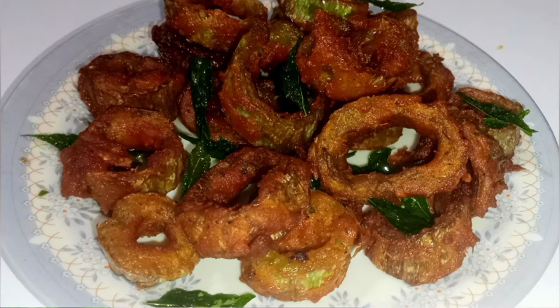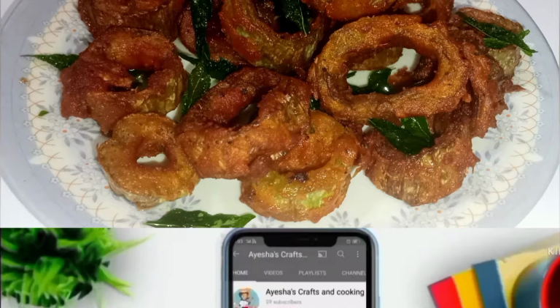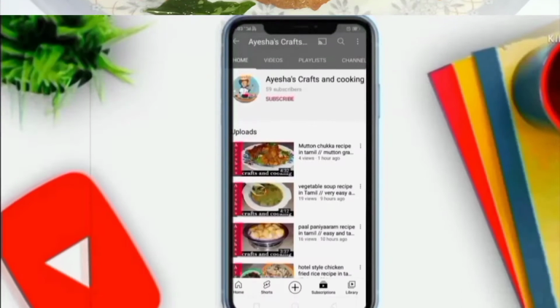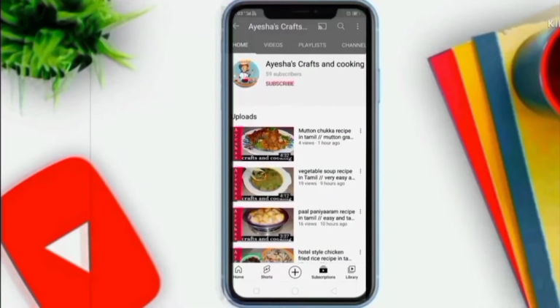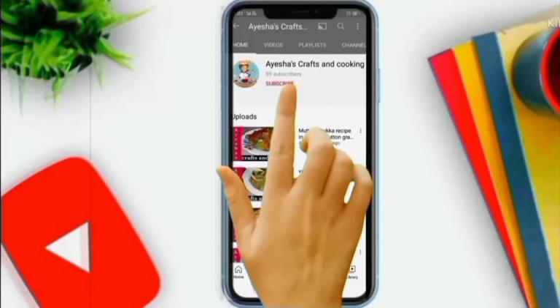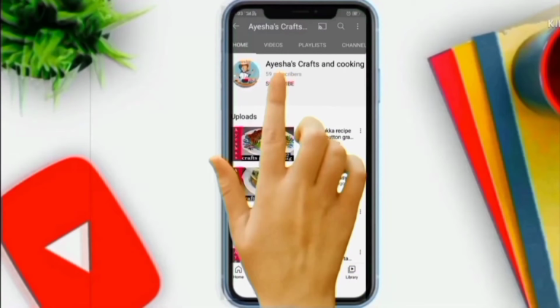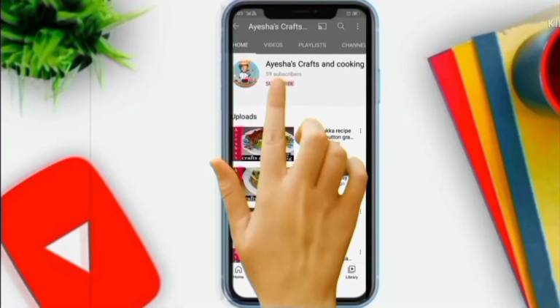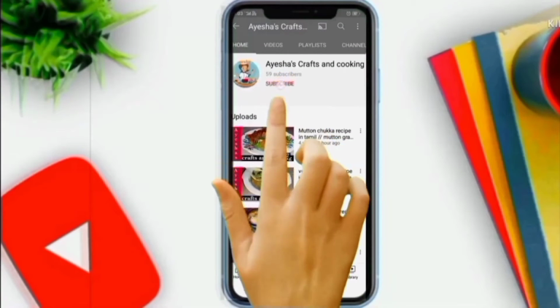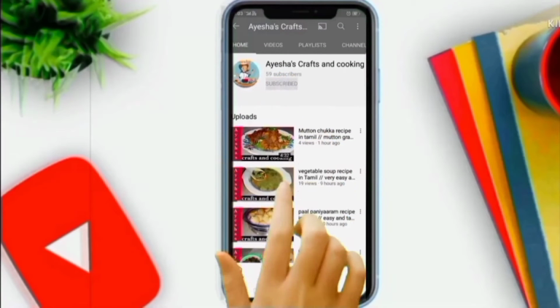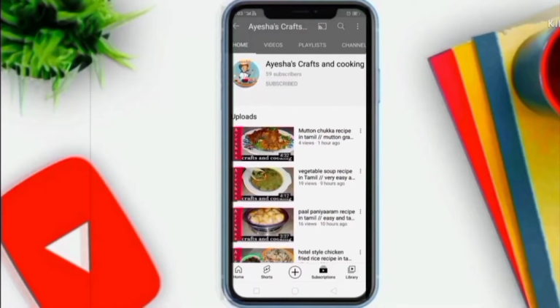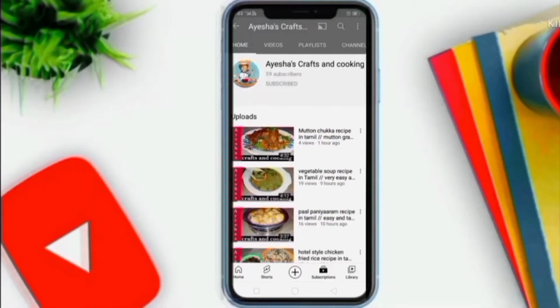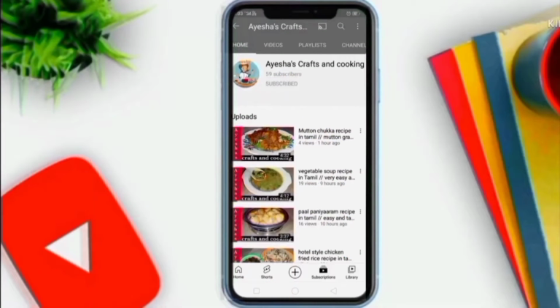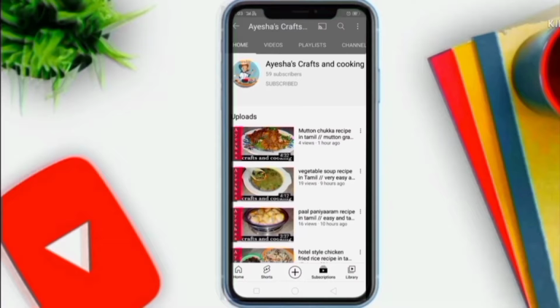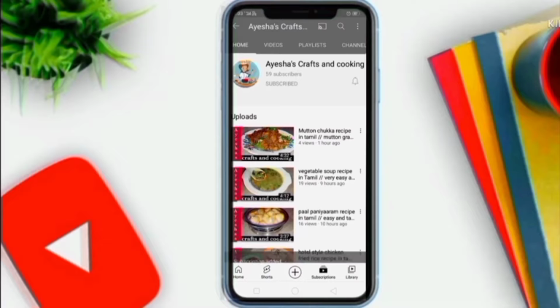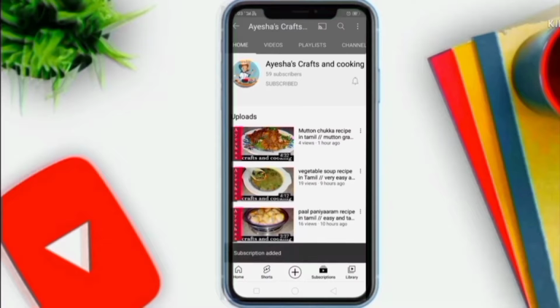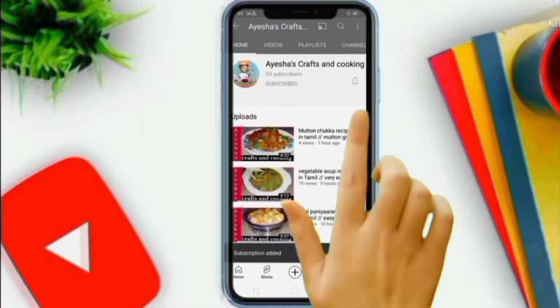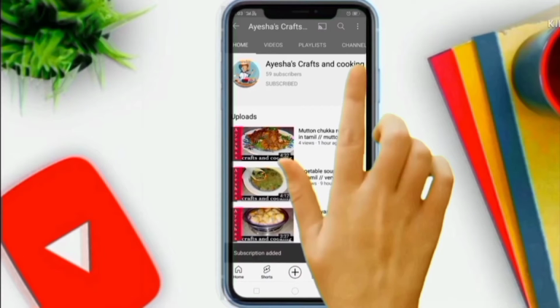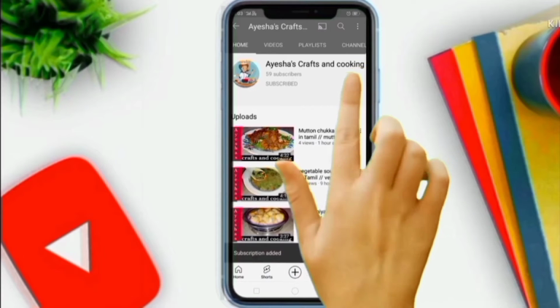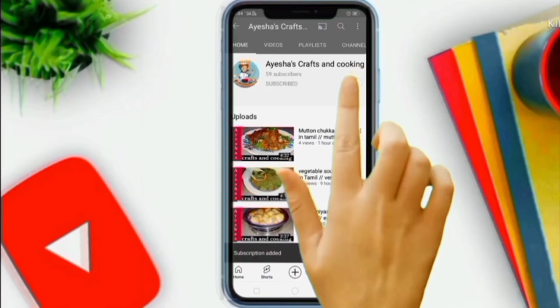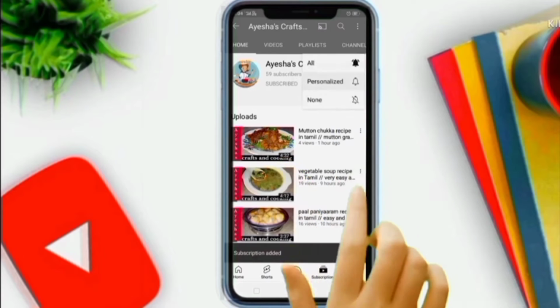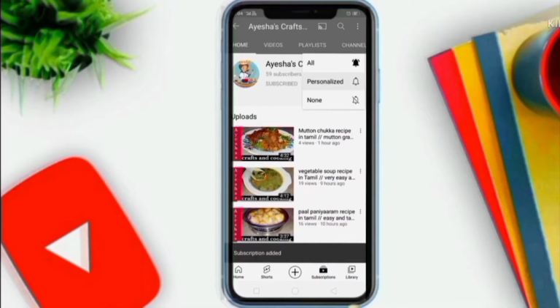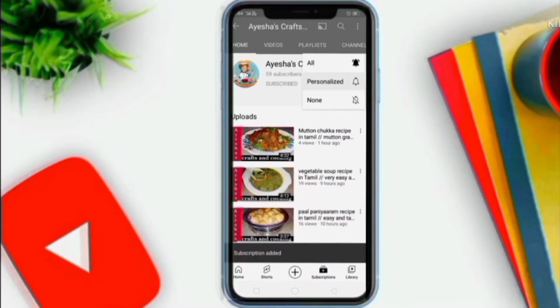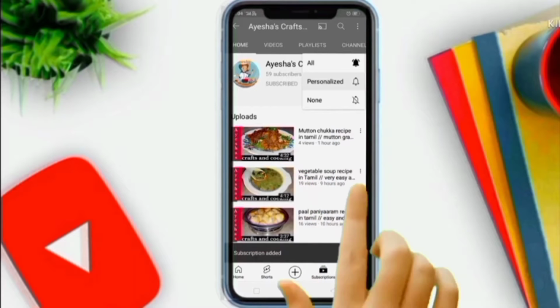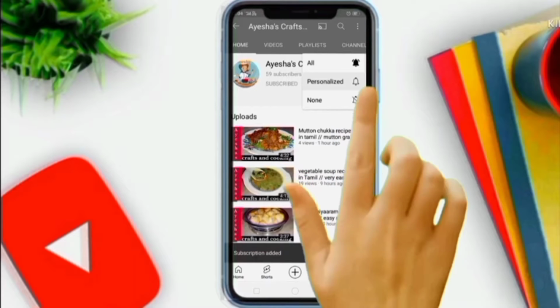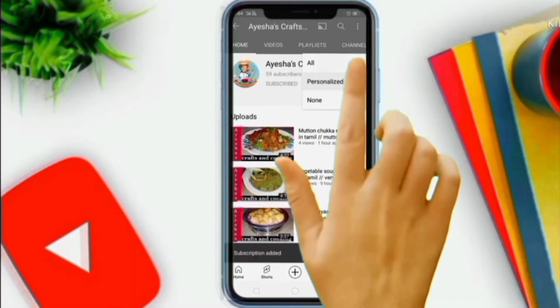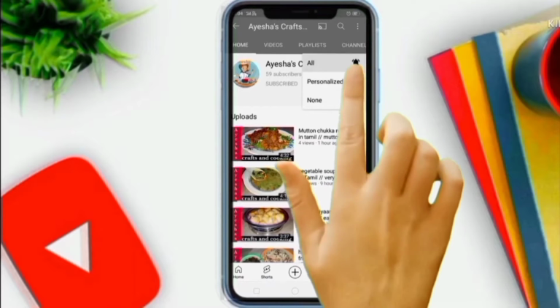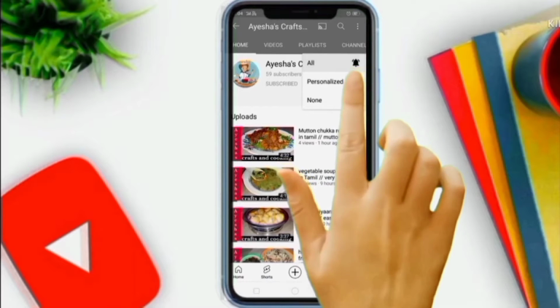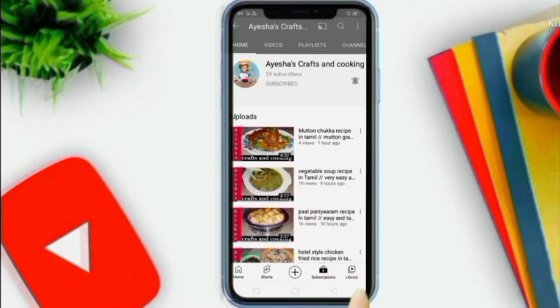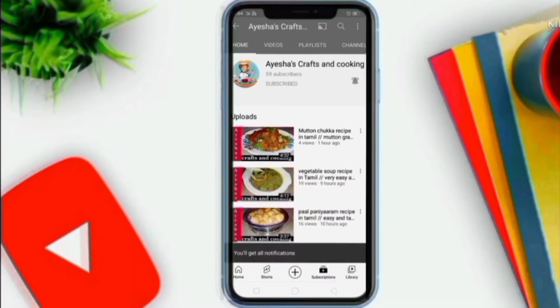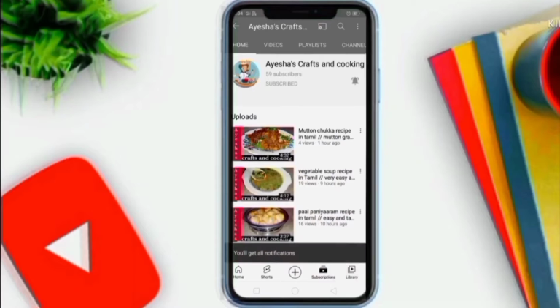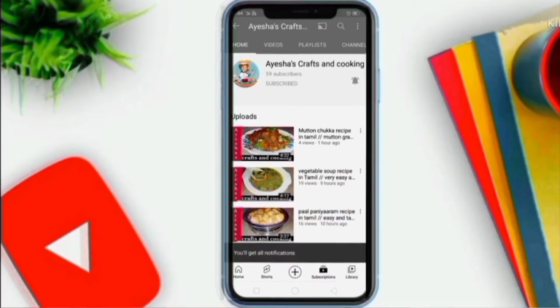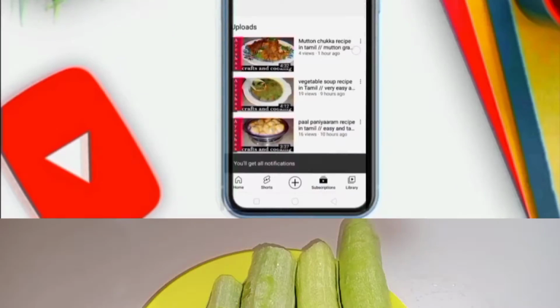If you like this video, subscribe to our channel. Click the red button and subscribe. Click the bell icon so that you will be notified of the notifications.